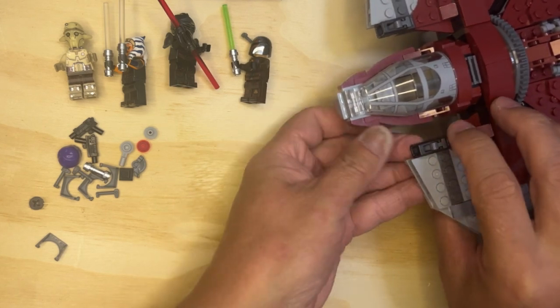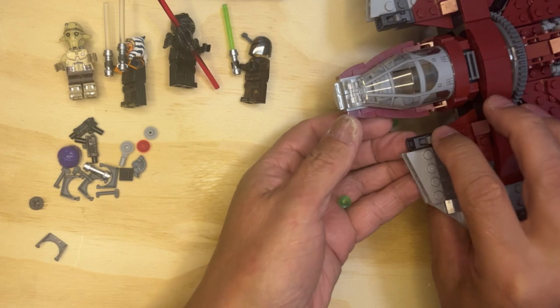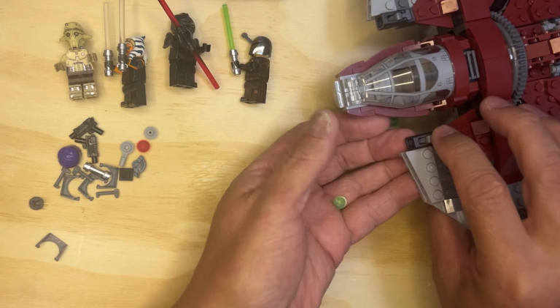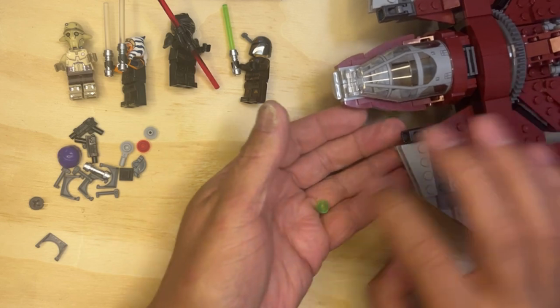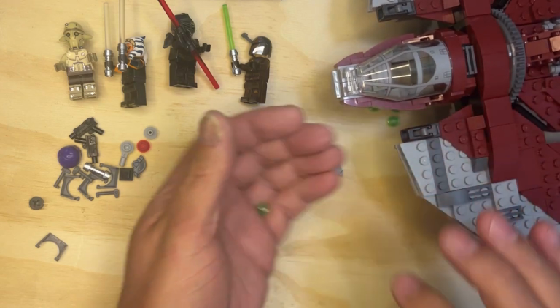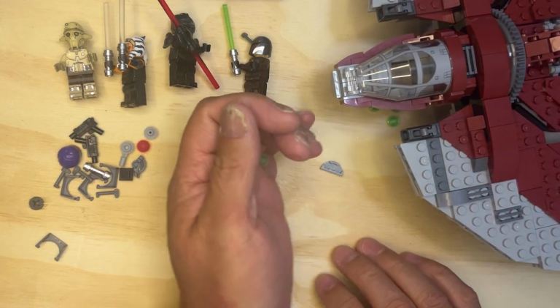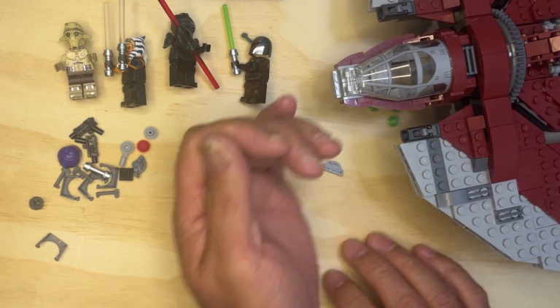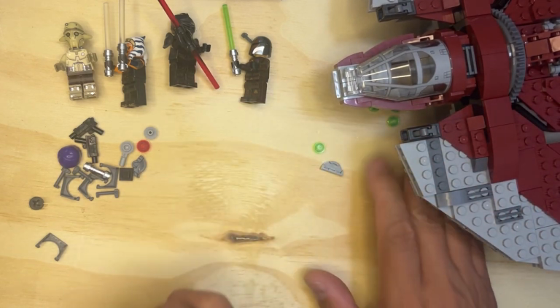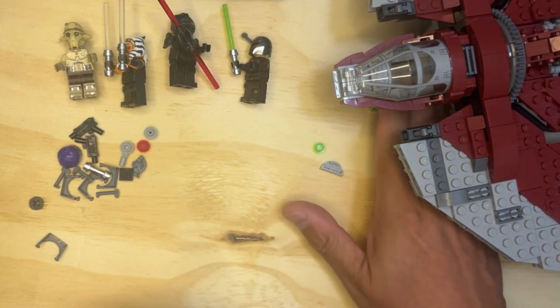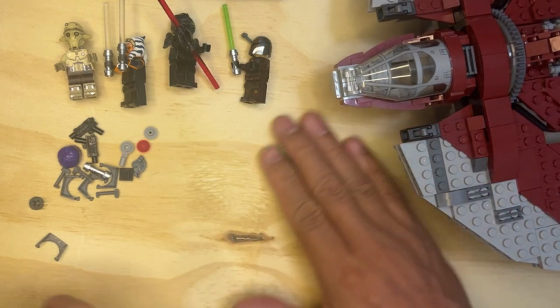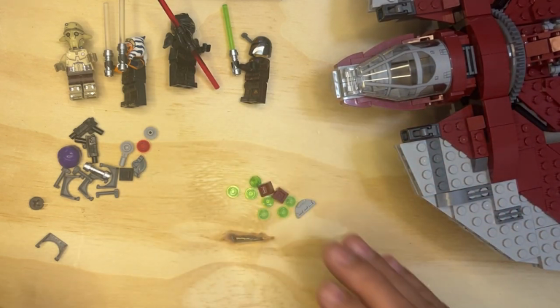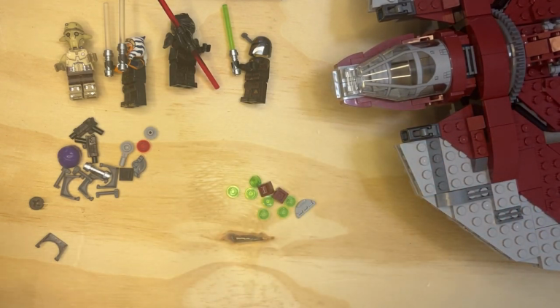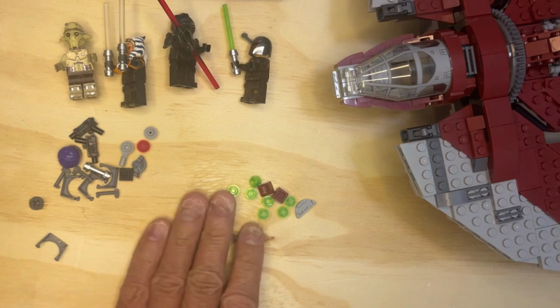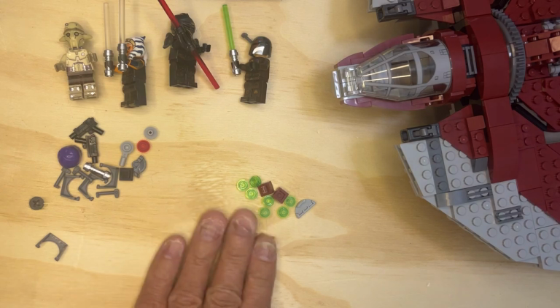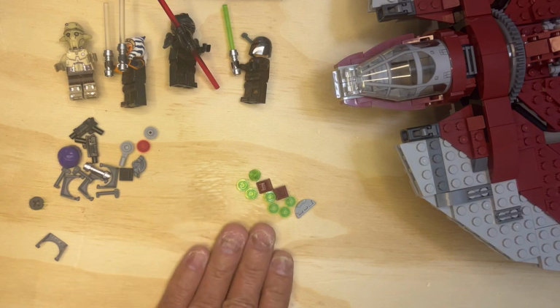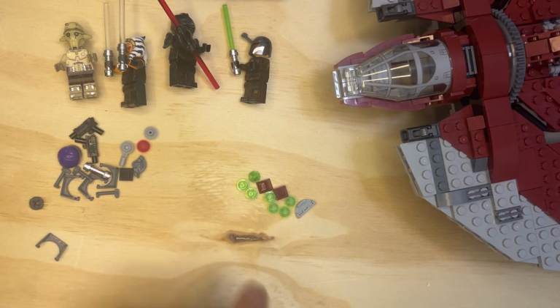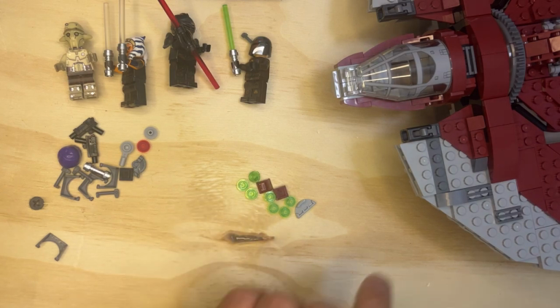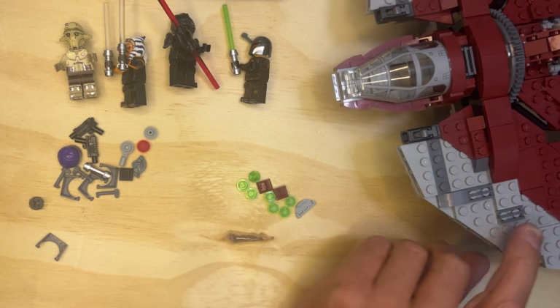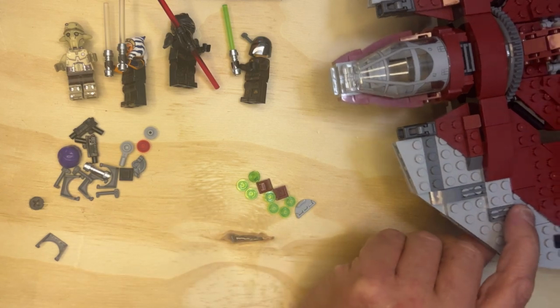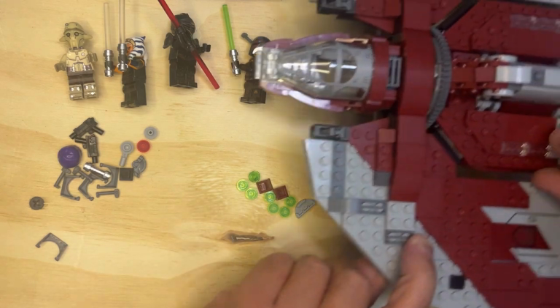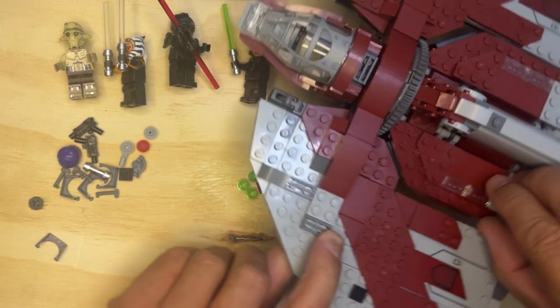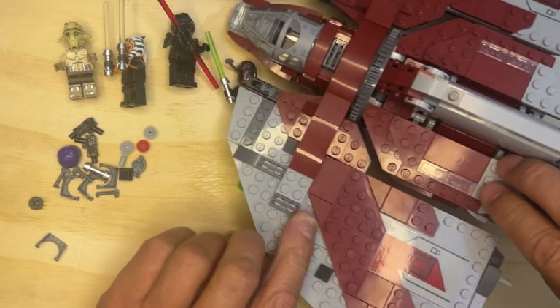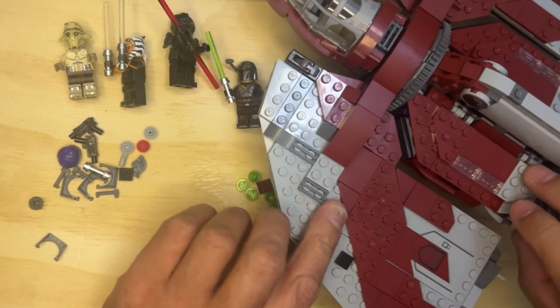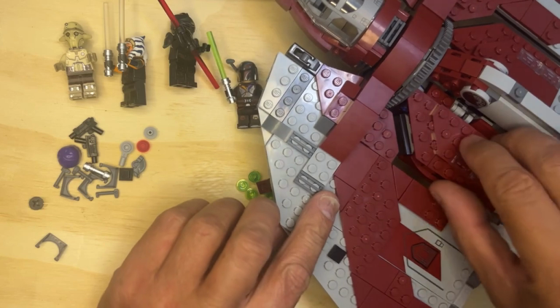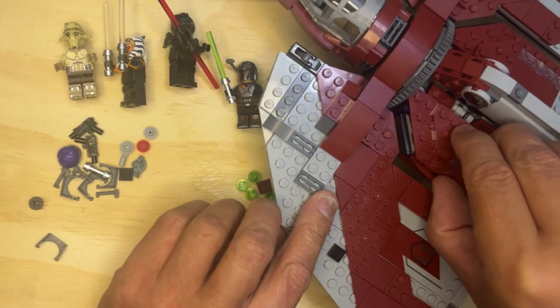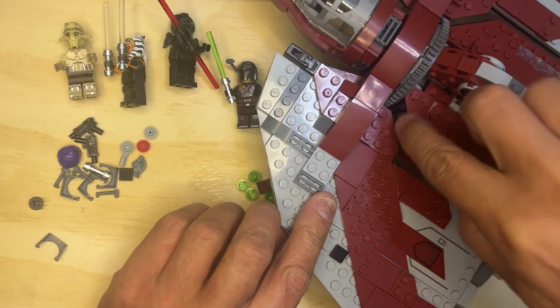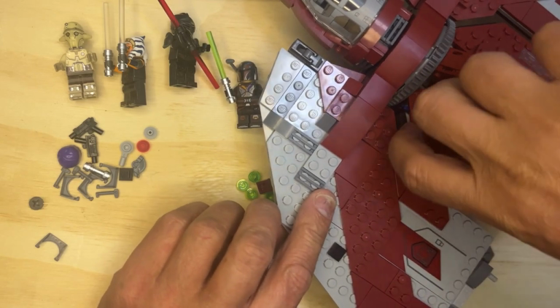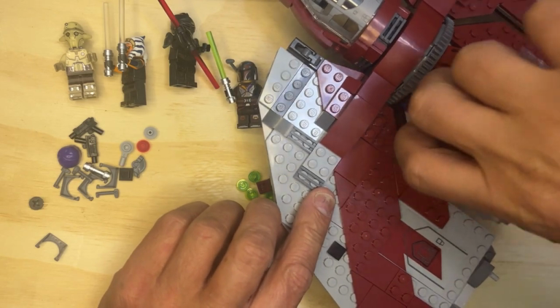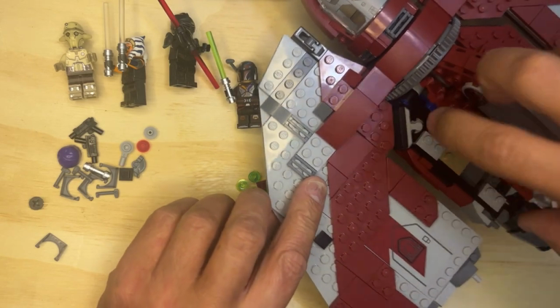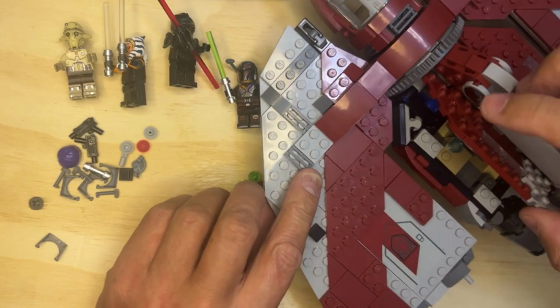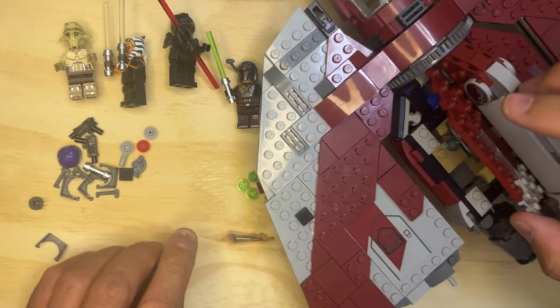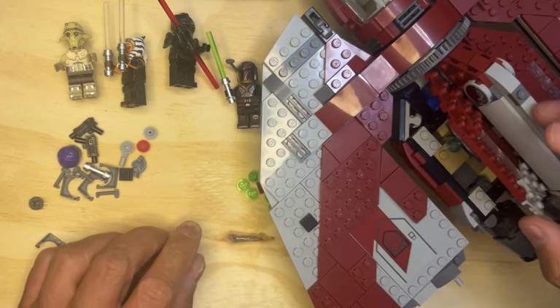And then you push this button down, it'll pop out. I don't want to do it right now because I might lose the piece going somewhere — I always seem to do that. But I will put these in here — check this out — if I can get it to open, you can put these in here.